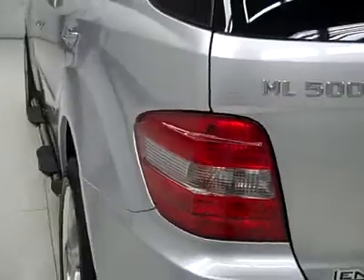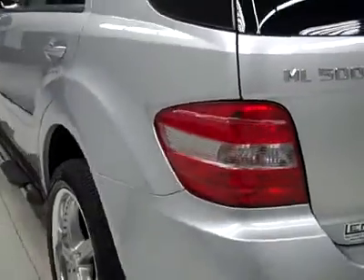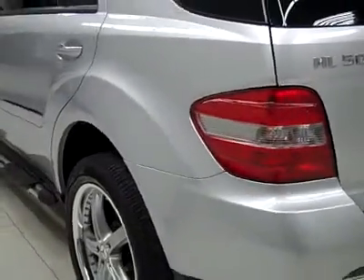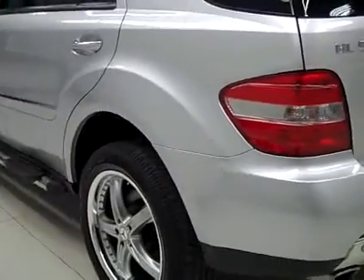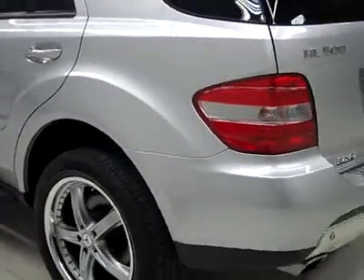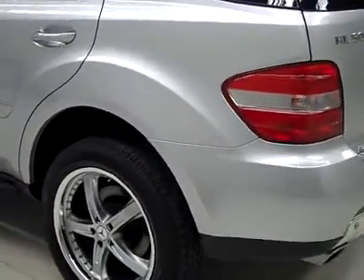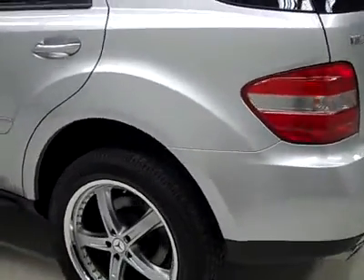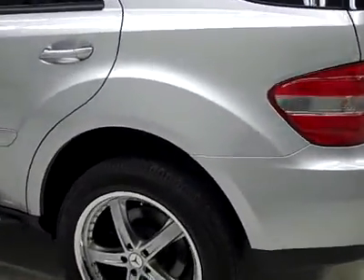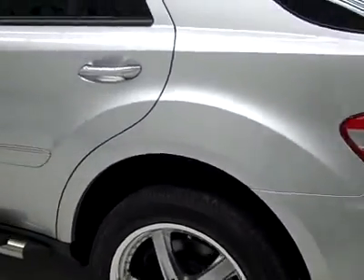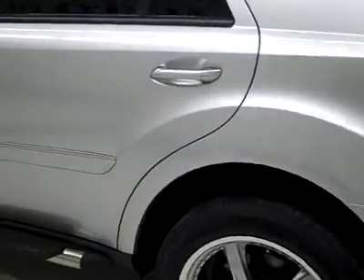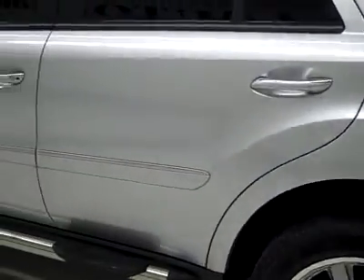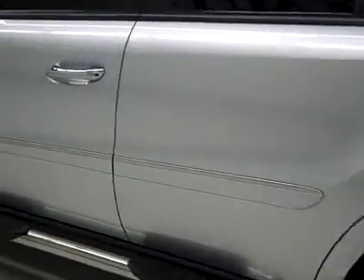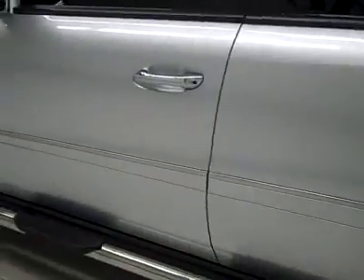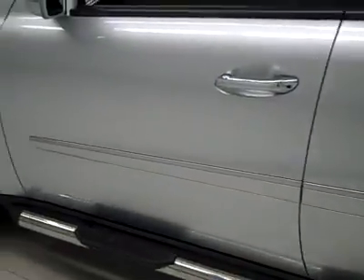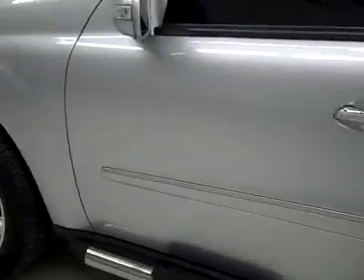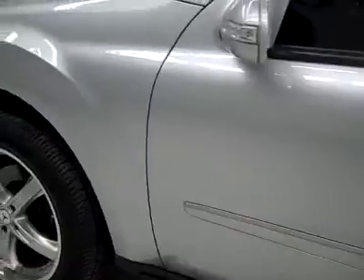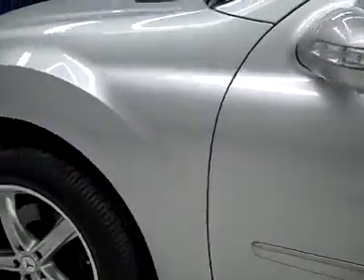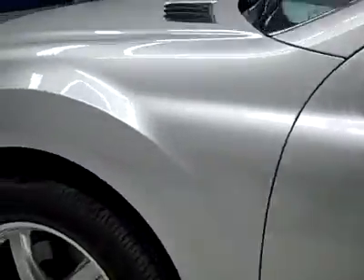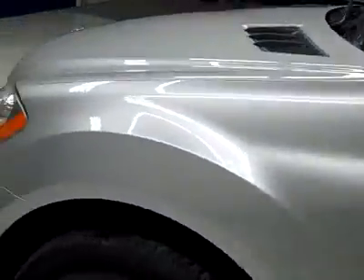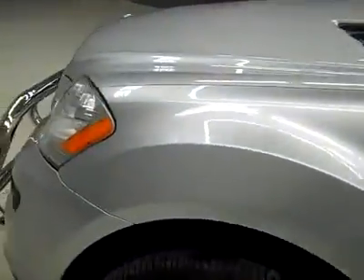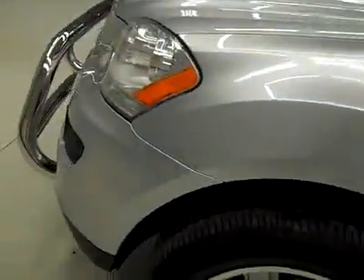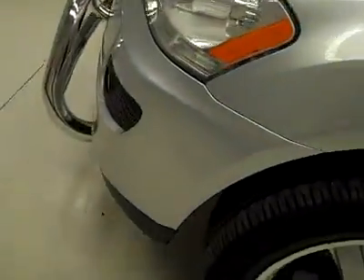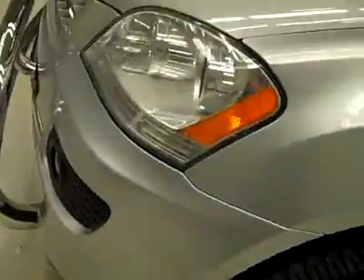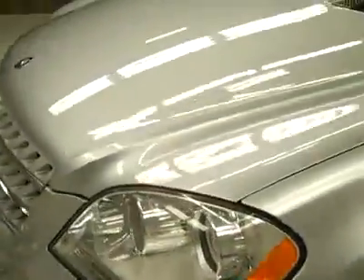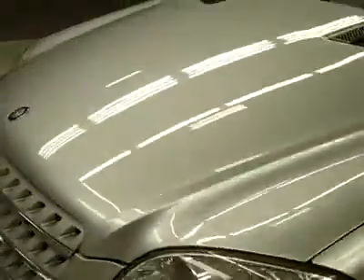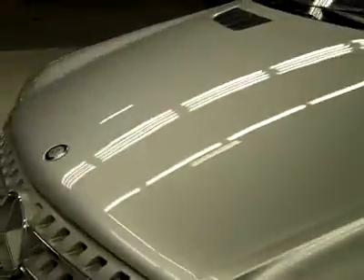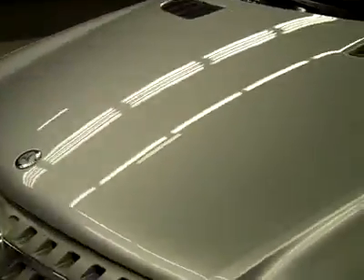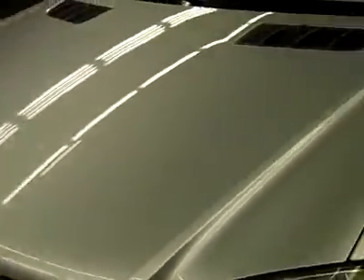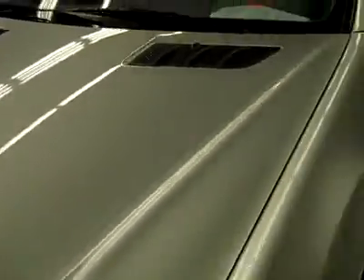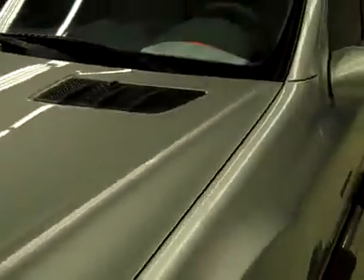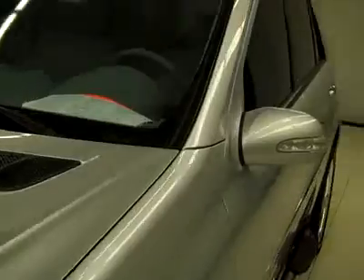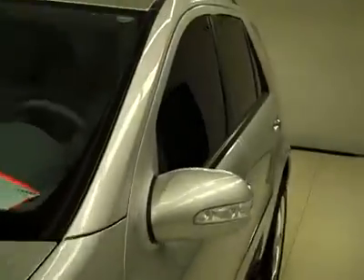Down this side, again very clean, shiny paint — no dents, dings, or scratches here either. Hood looks great too. Body's in excellent condition.